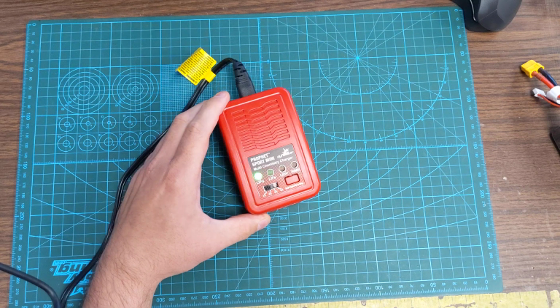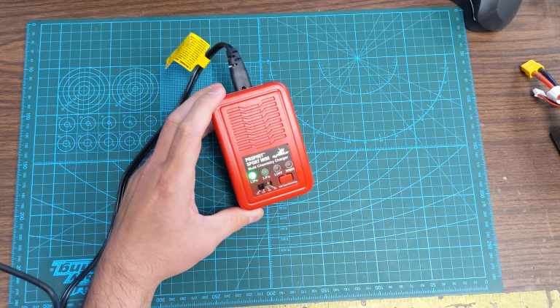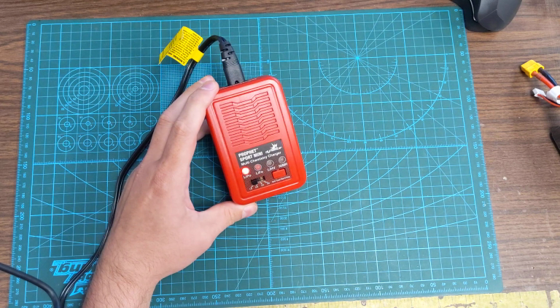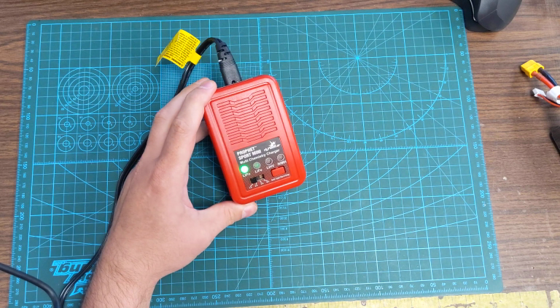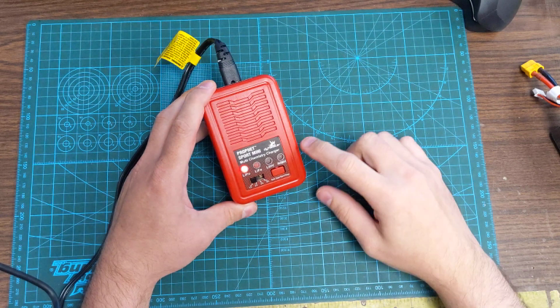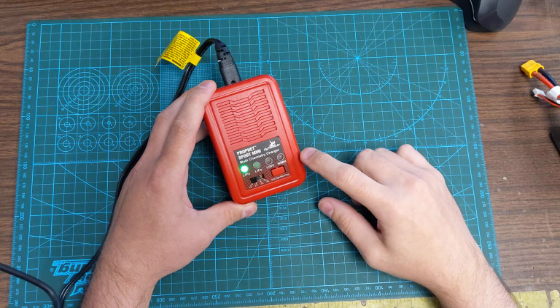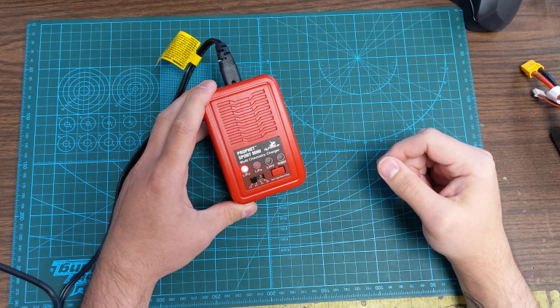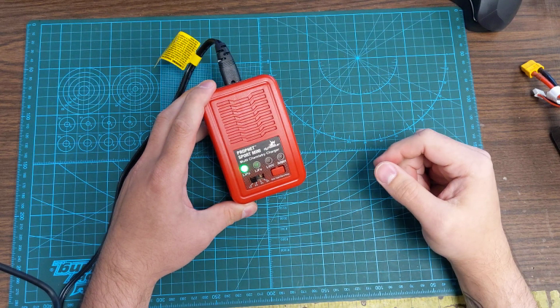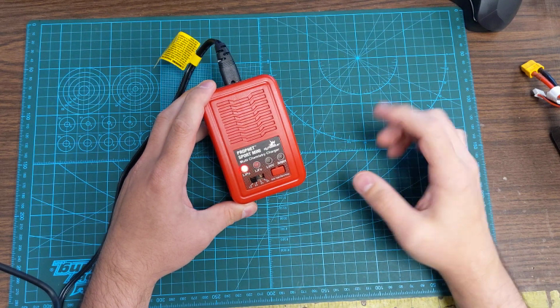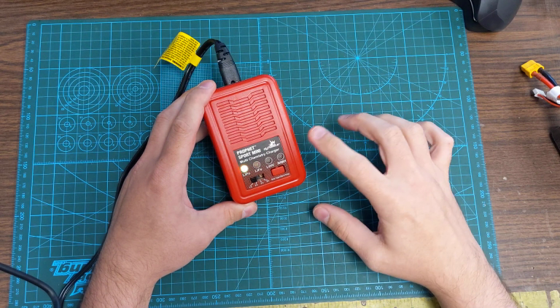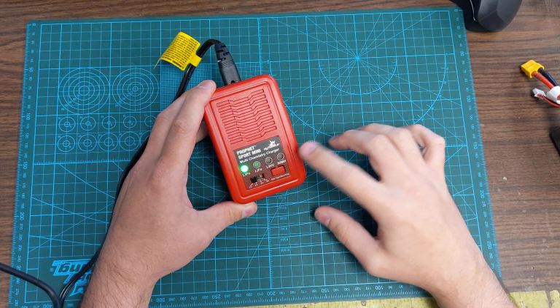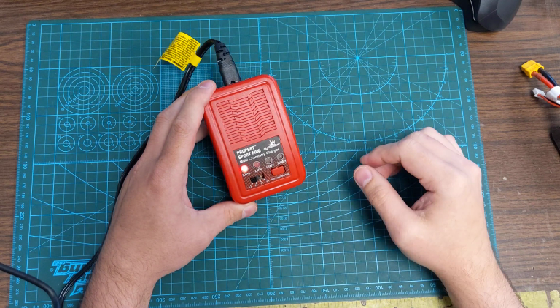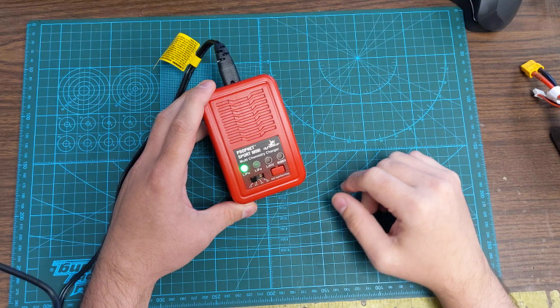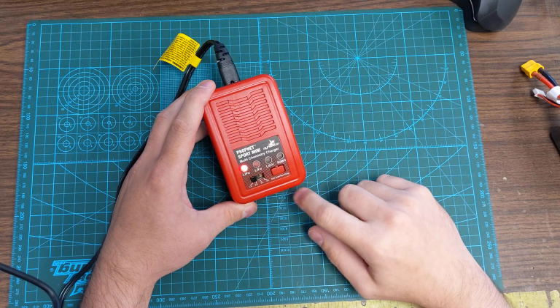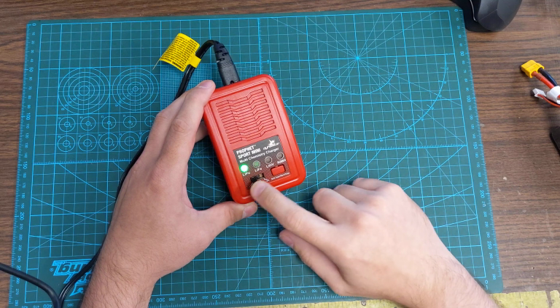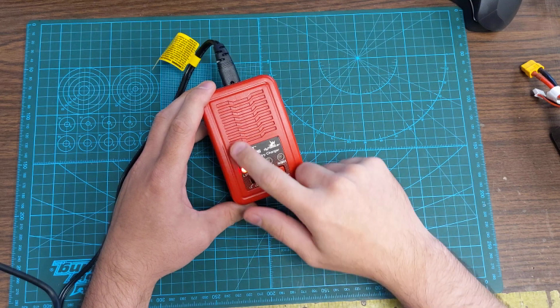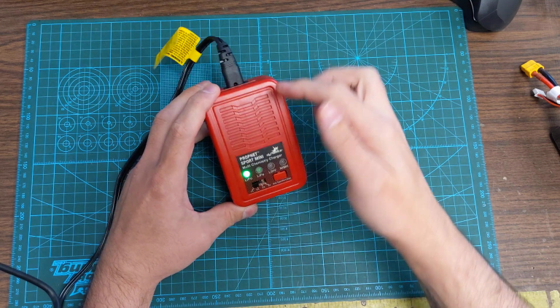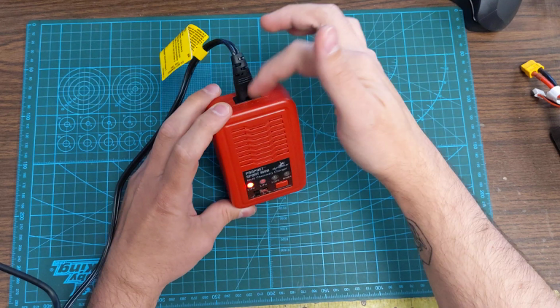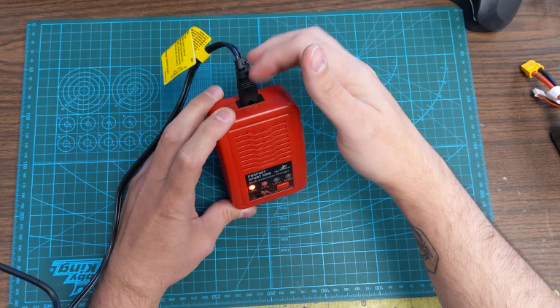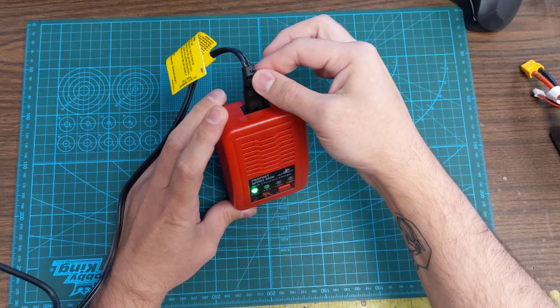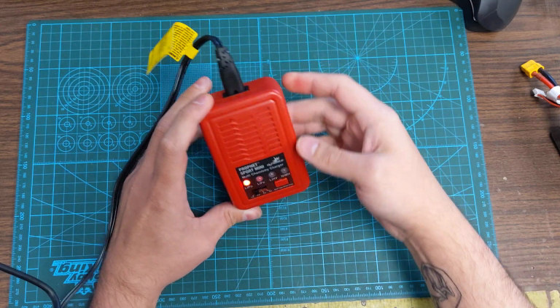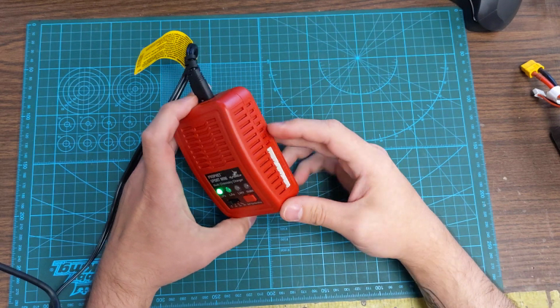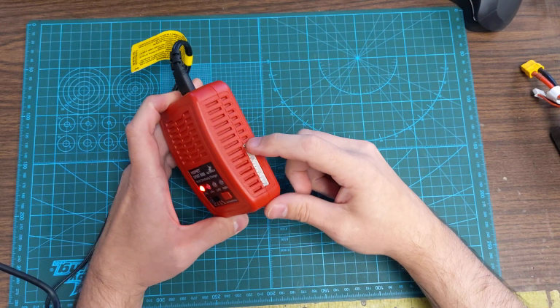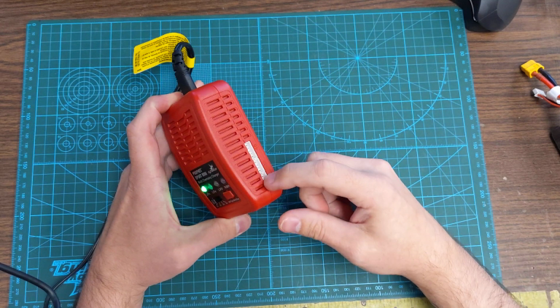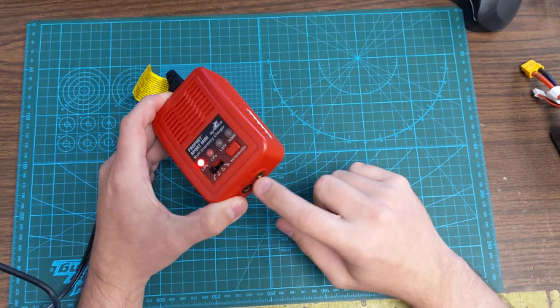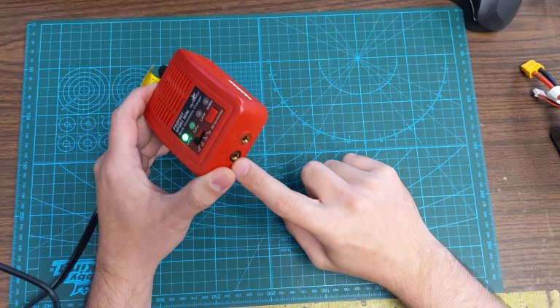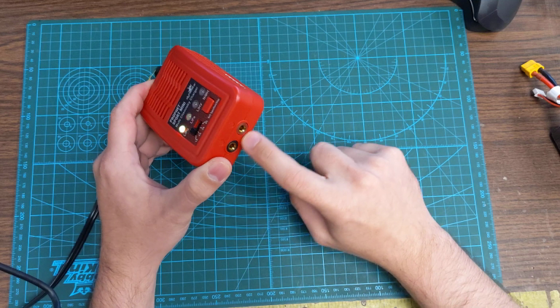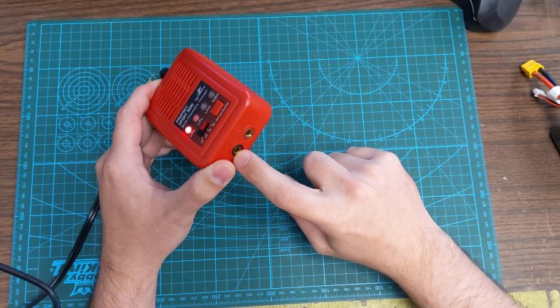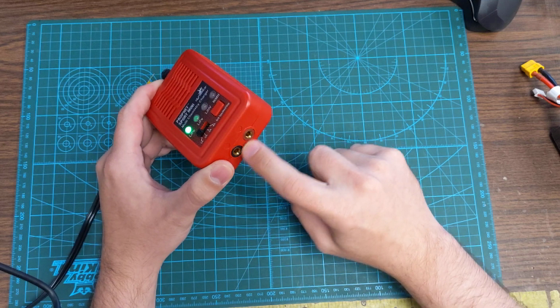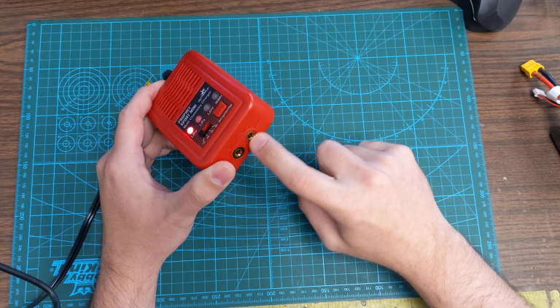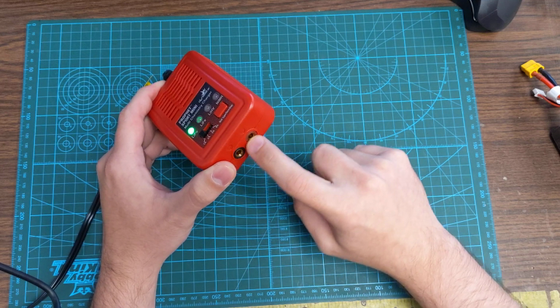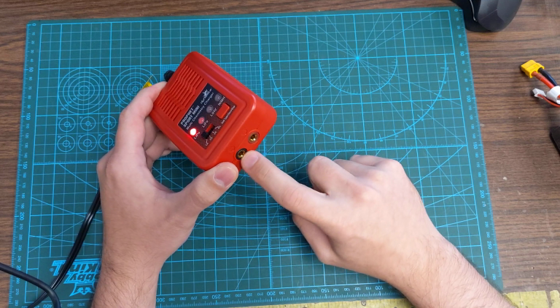We're going to show you how to use the Profit Sport Mini Dynamite Charger that comes with the Minds Eye Labs. So the charger itself has a main lead that plugs into AC. You've got your balance ports on the side and then your main plug leads on the front.